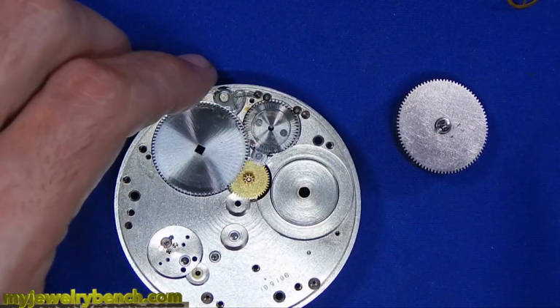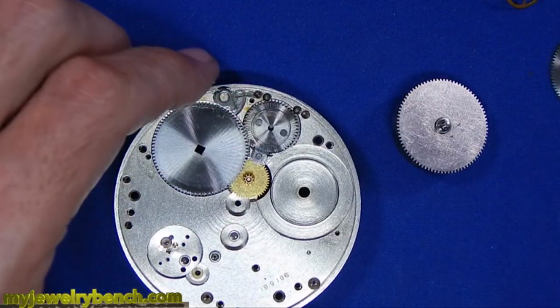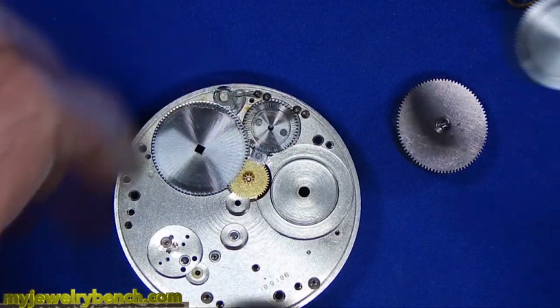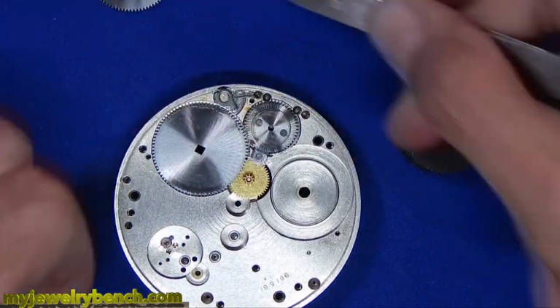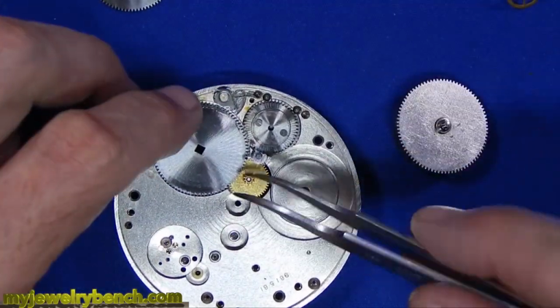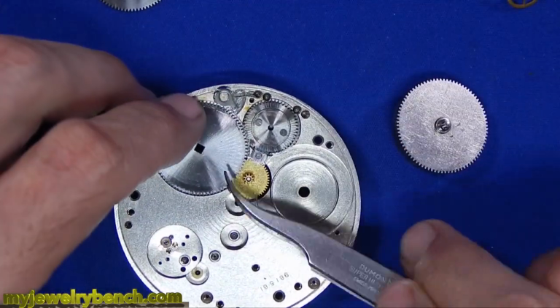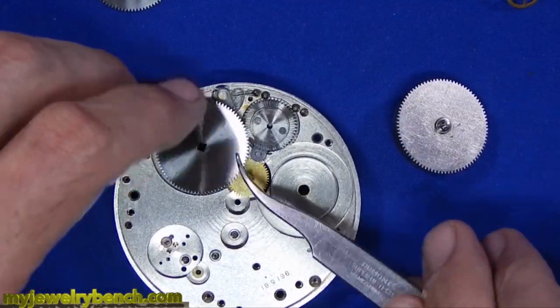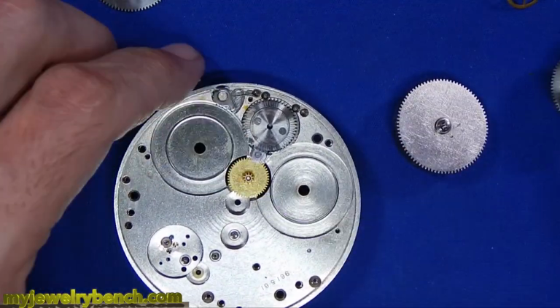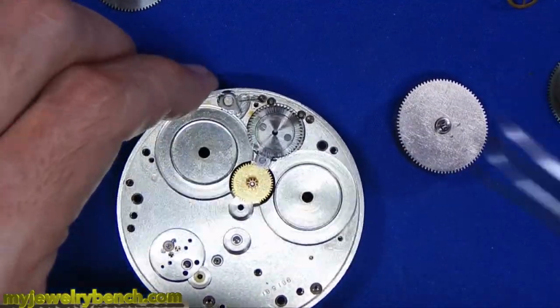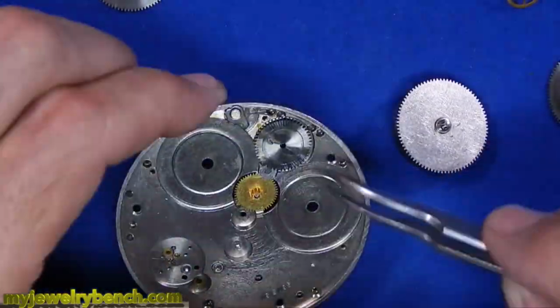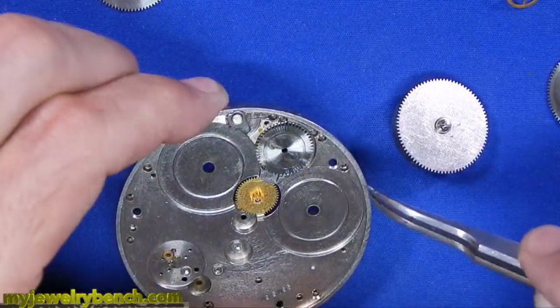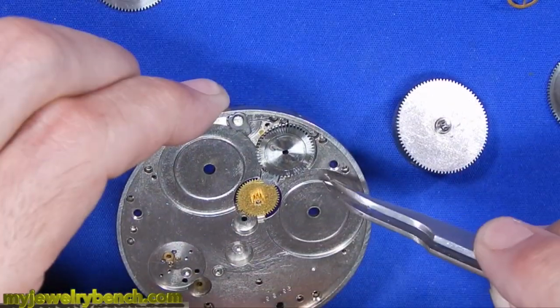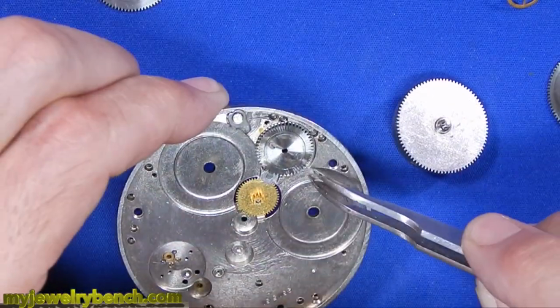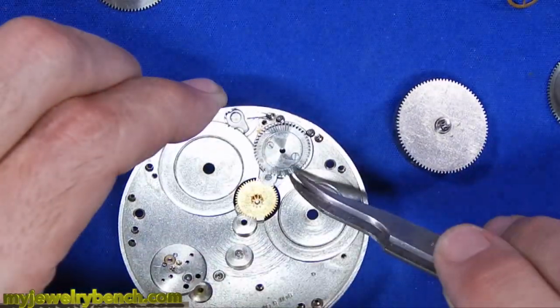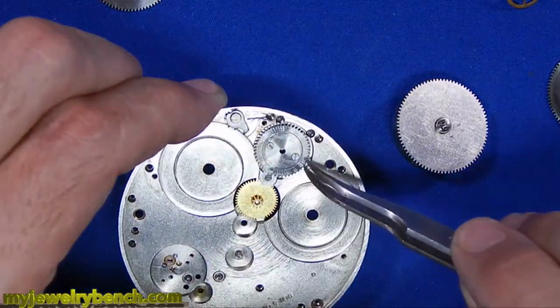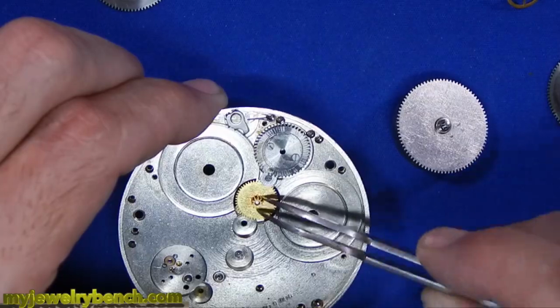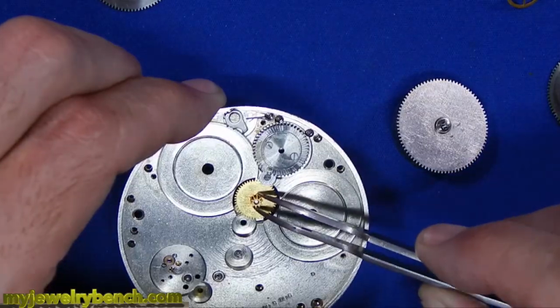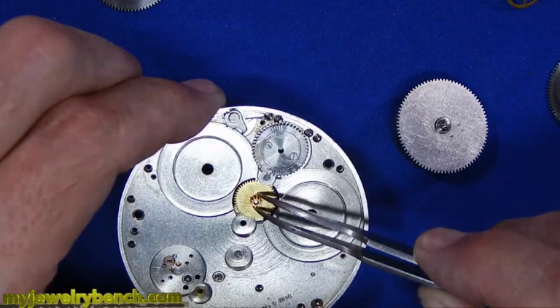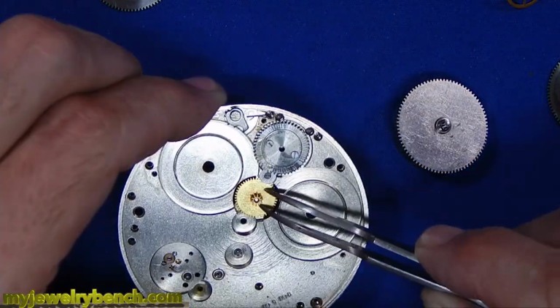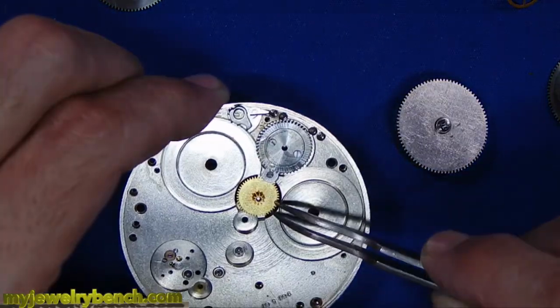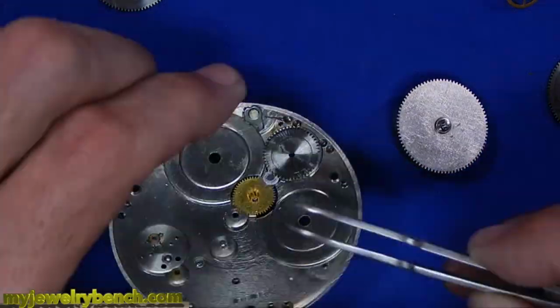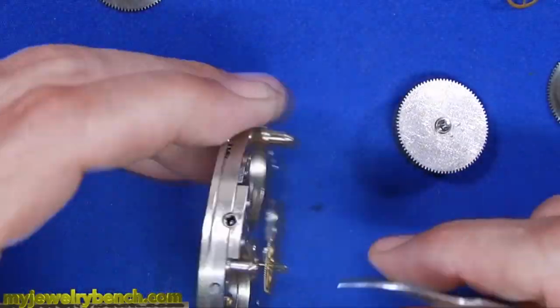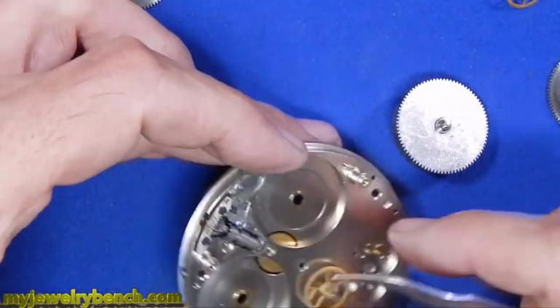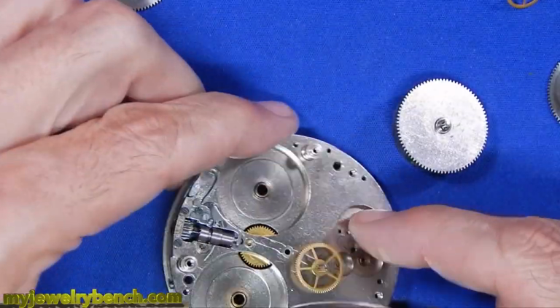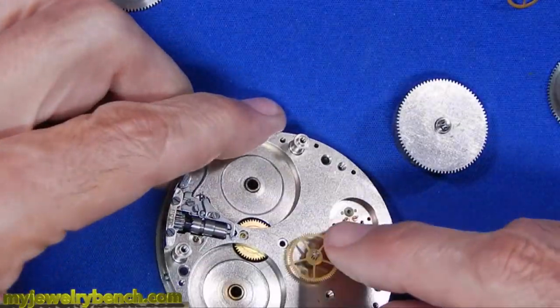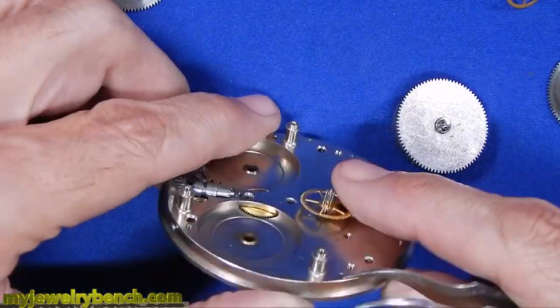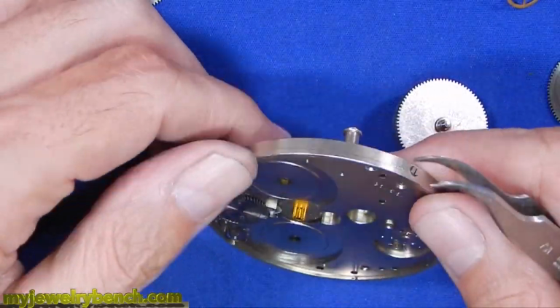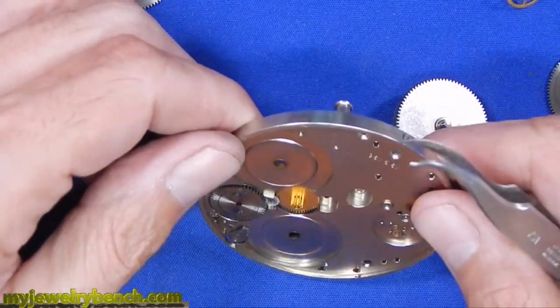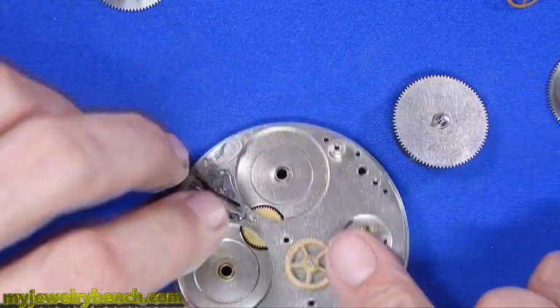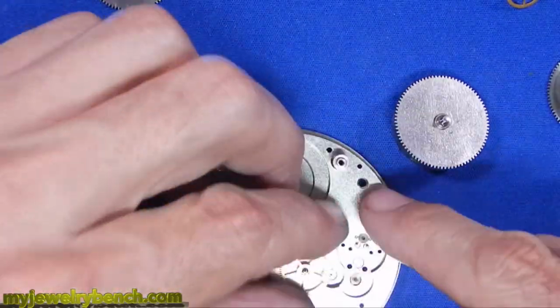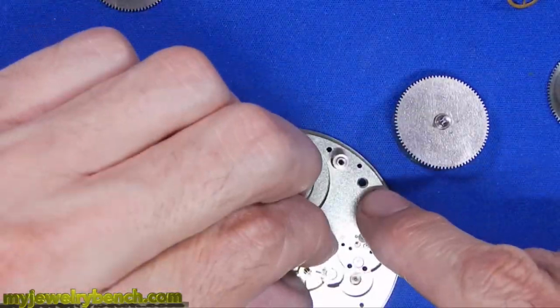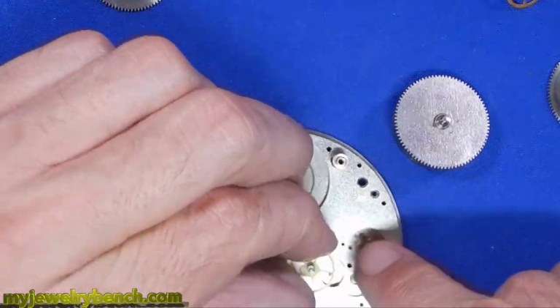It's kind of hard to tell, but if you look closely you'll see a lot of dried-up oil. It's sad, but nobody thinks about cleaning and servicing these.